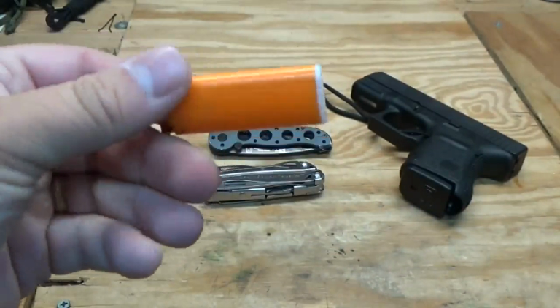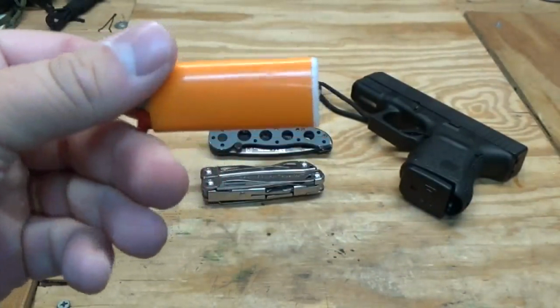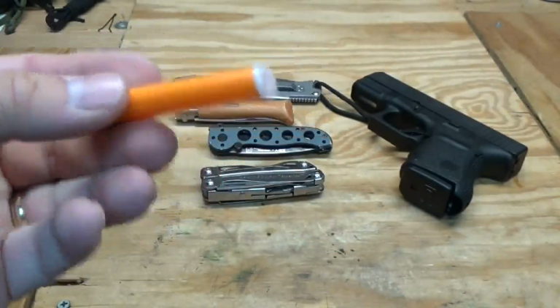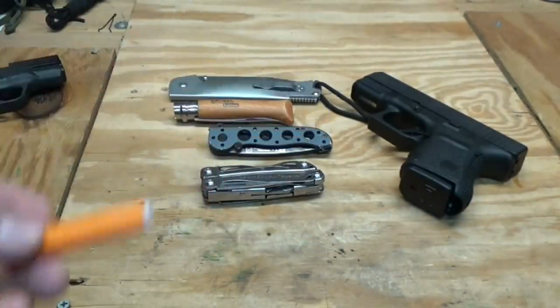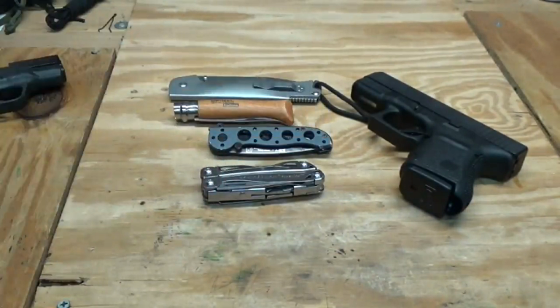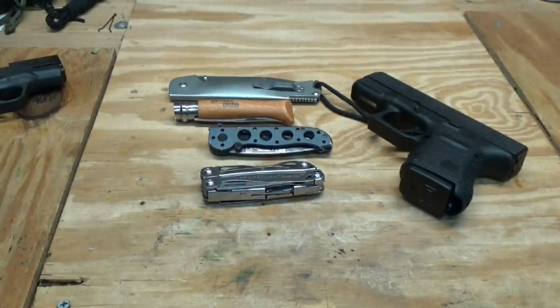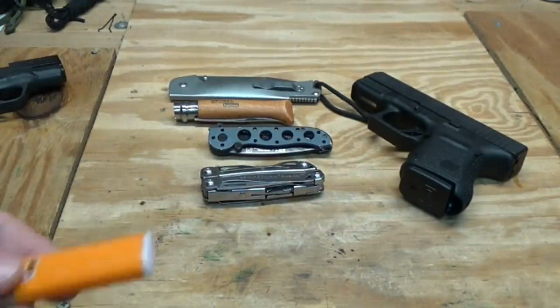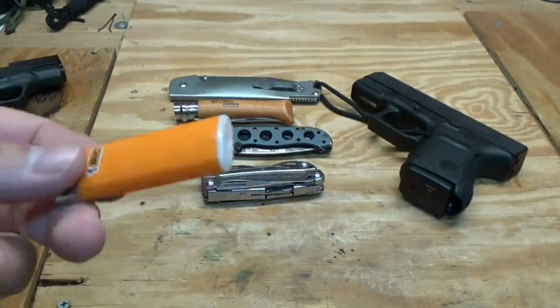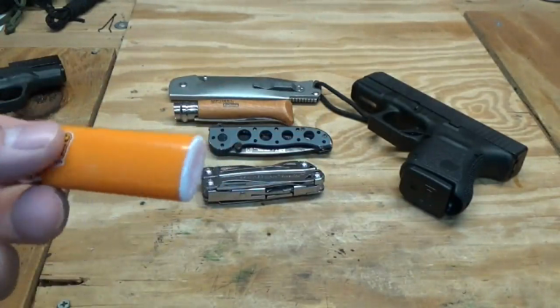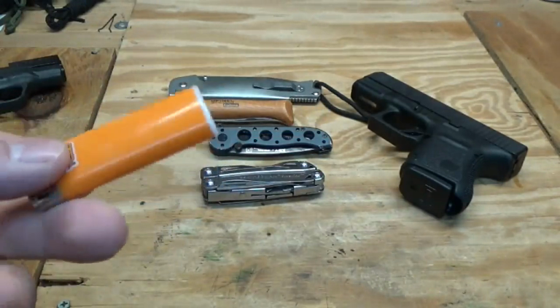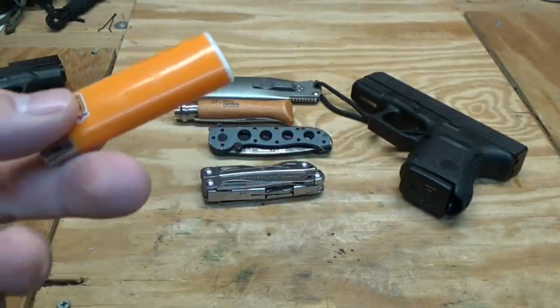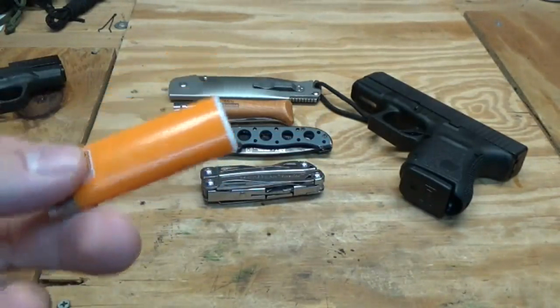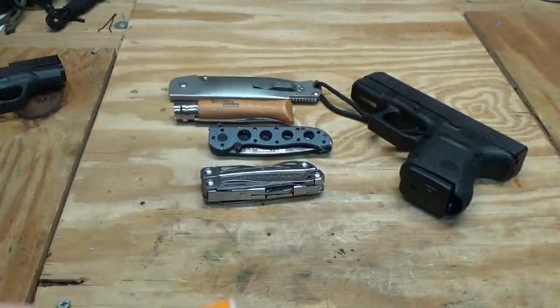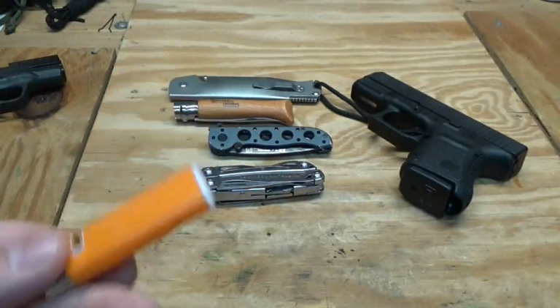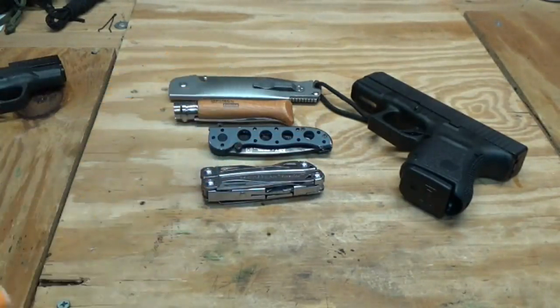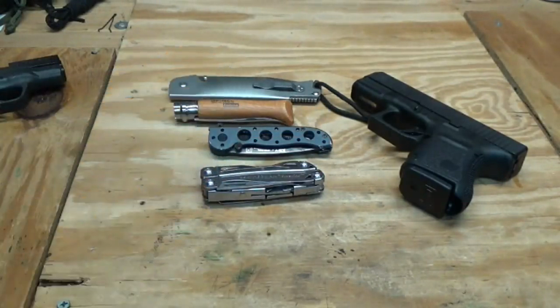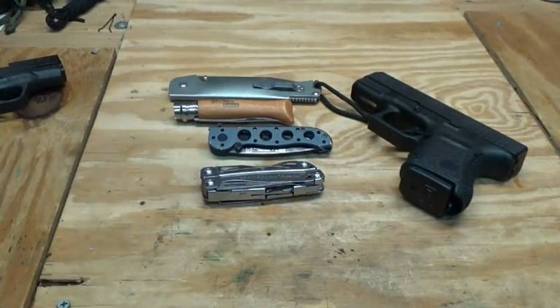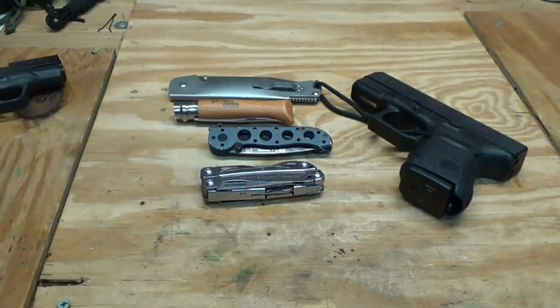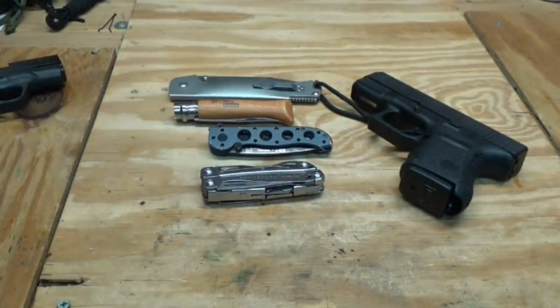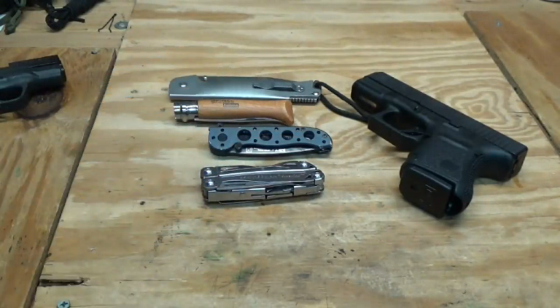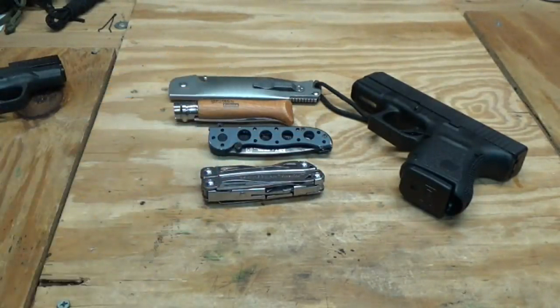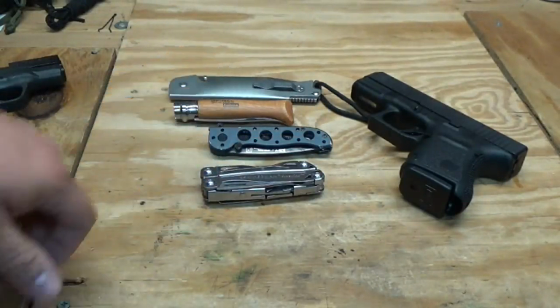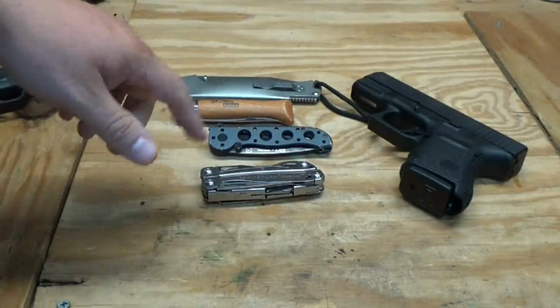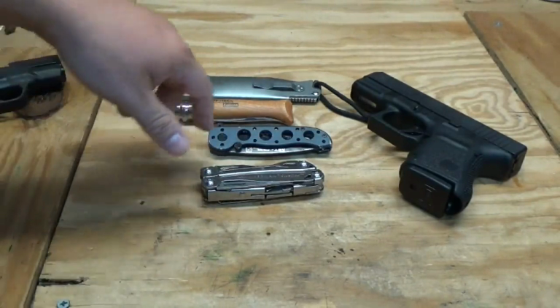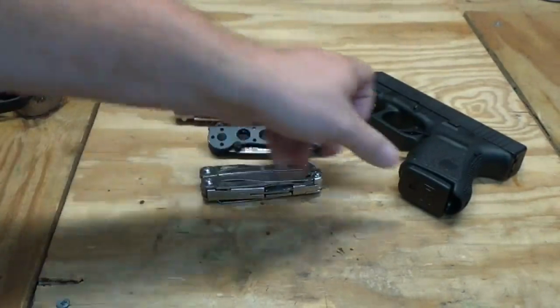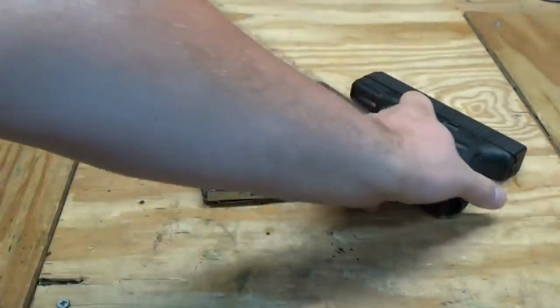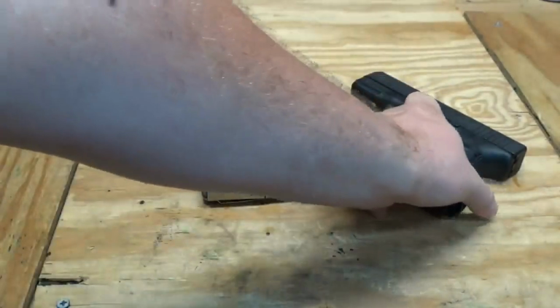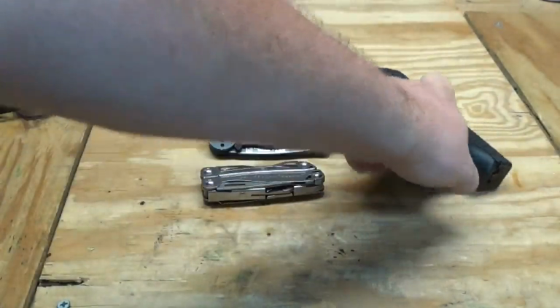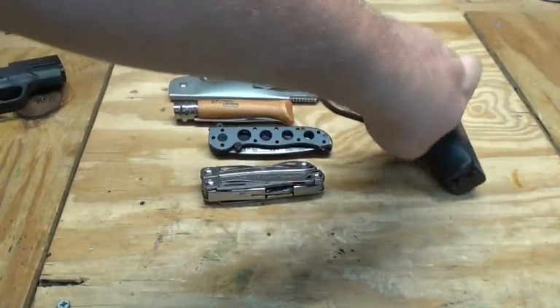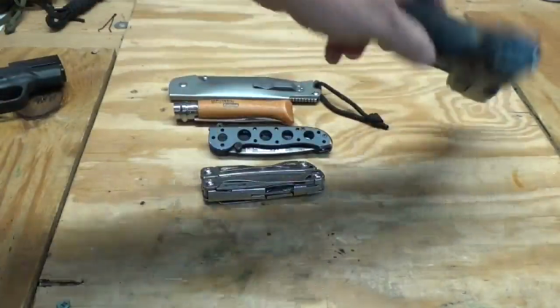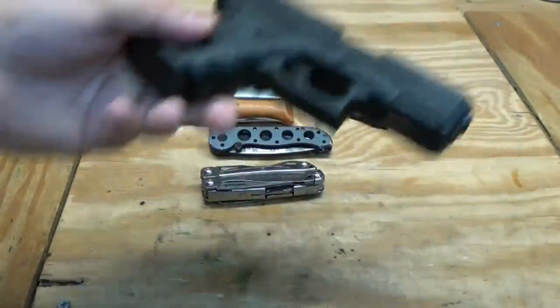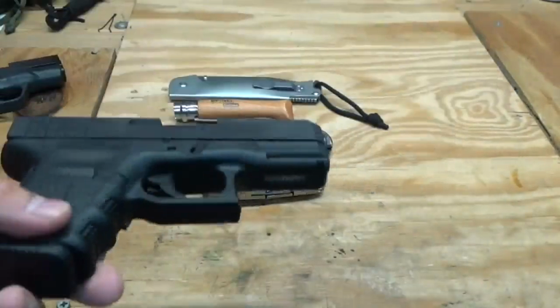I don't smoke, however I always carry a big lighter. You never know when you might need to start a fire, or when somebody else might need a light. It's come in handy many times.